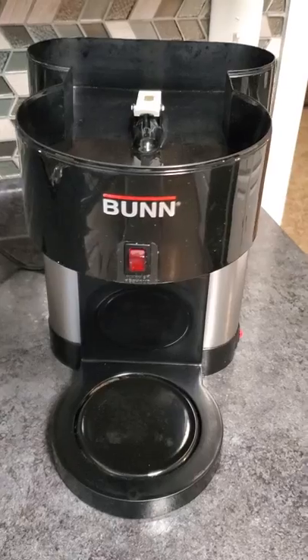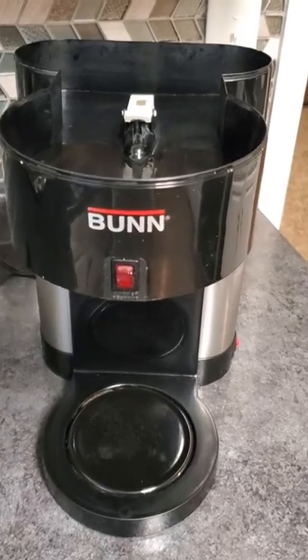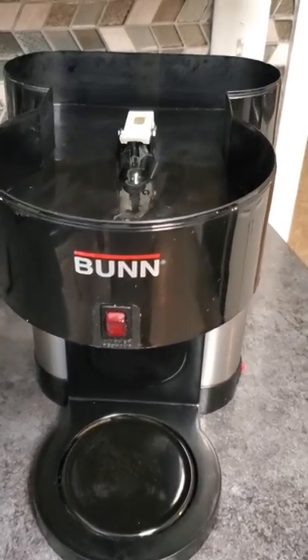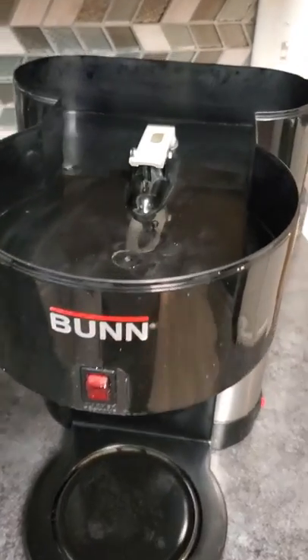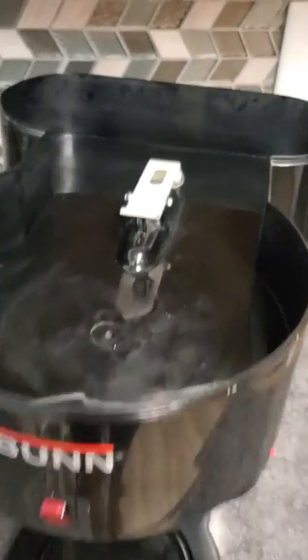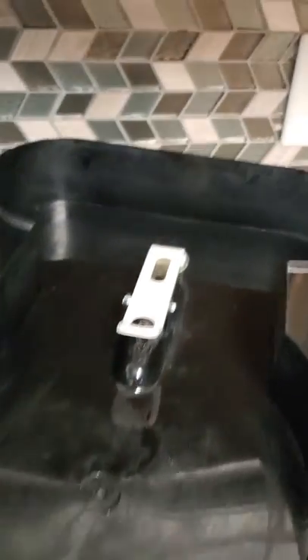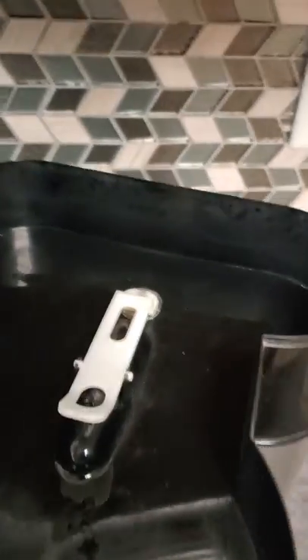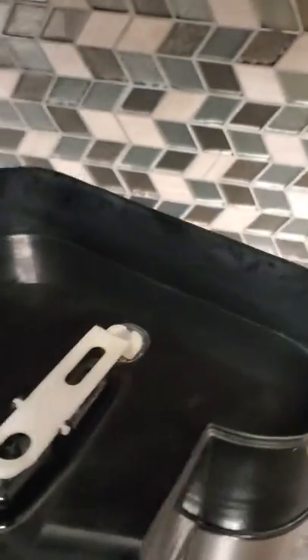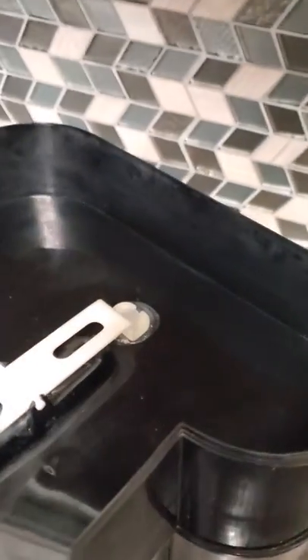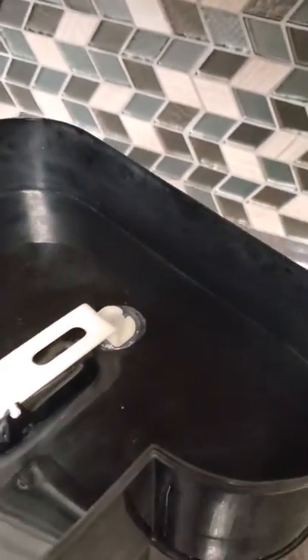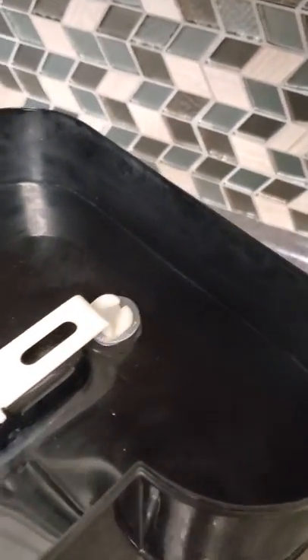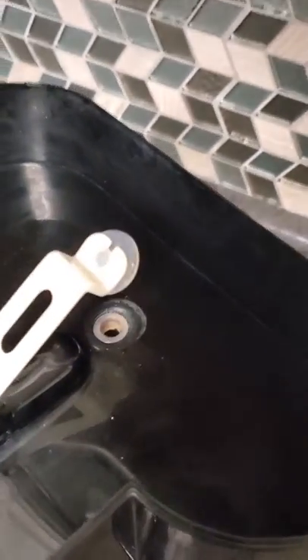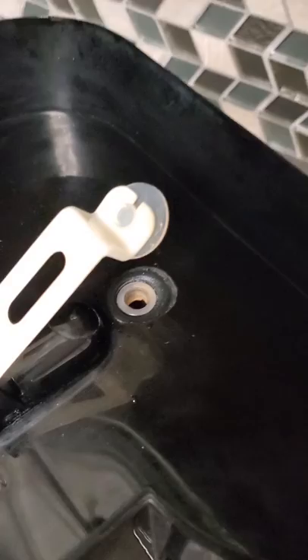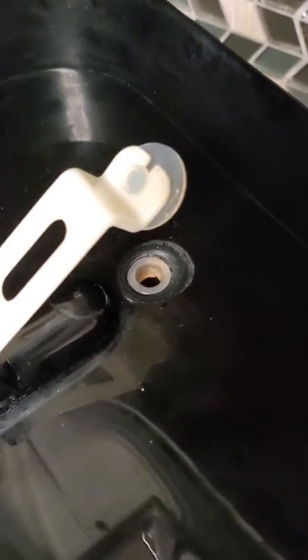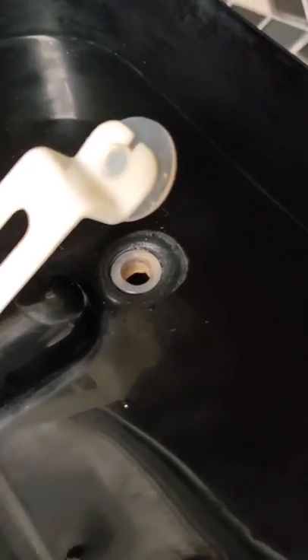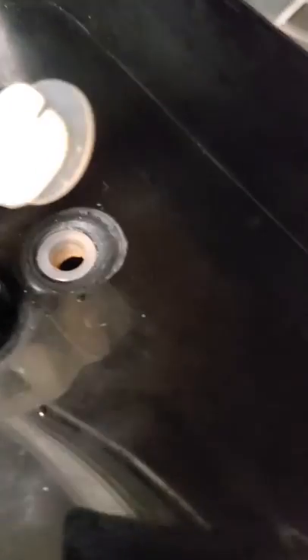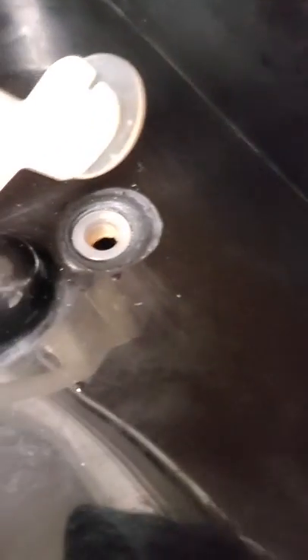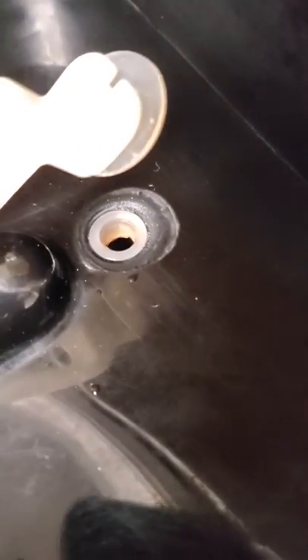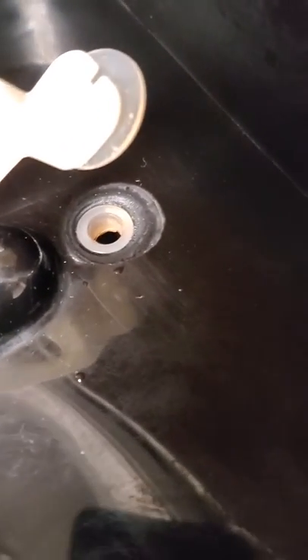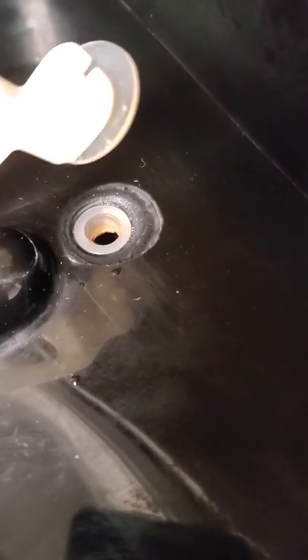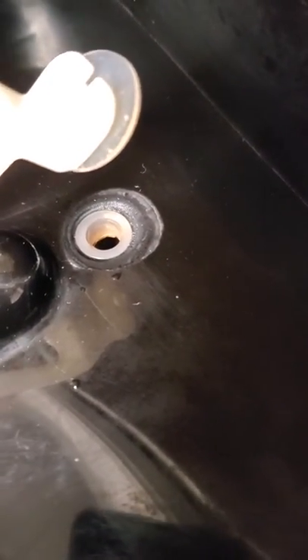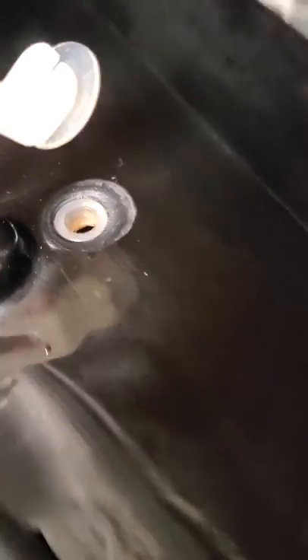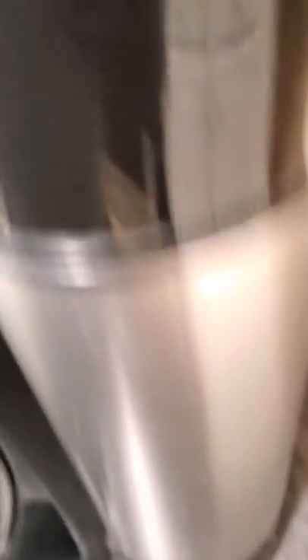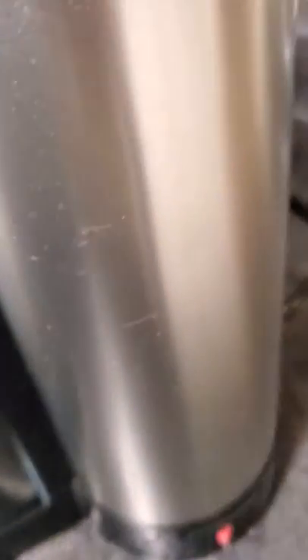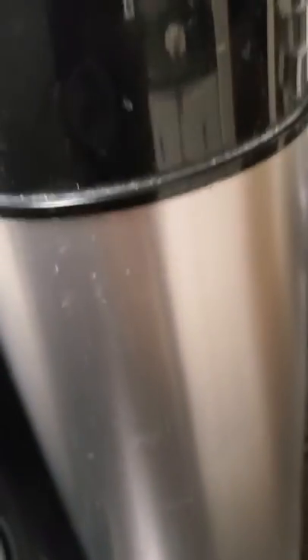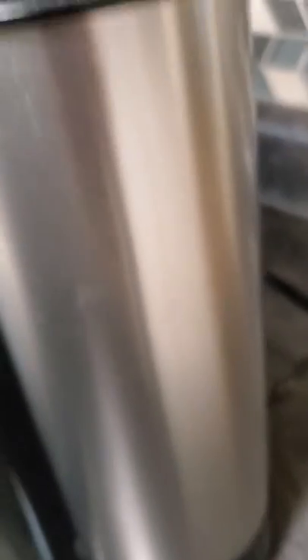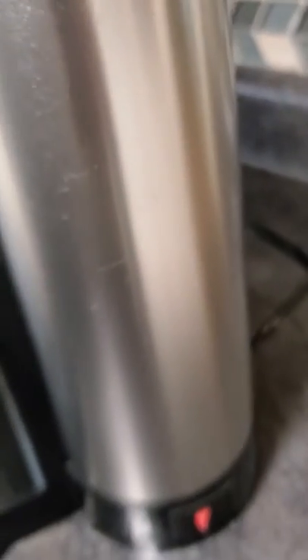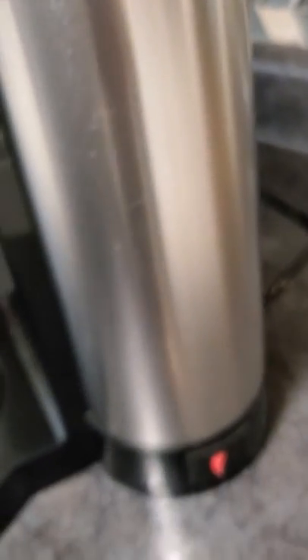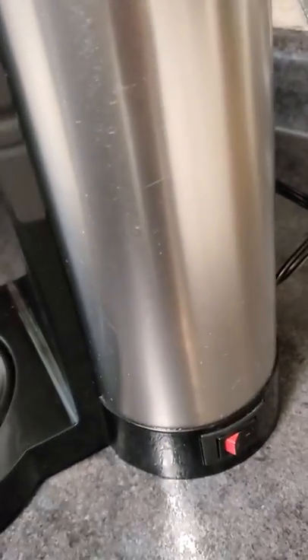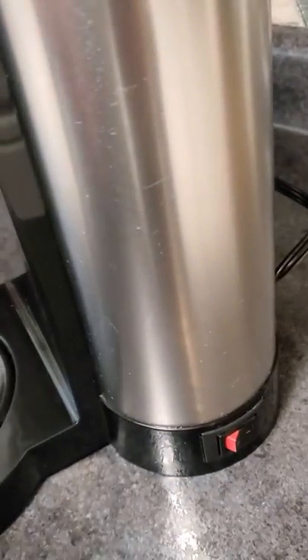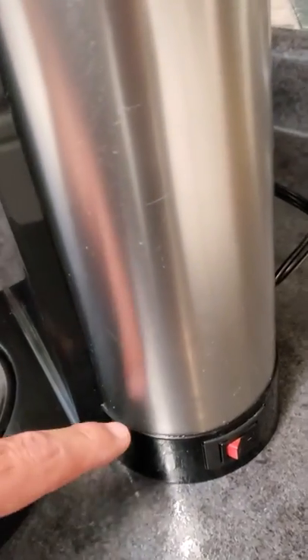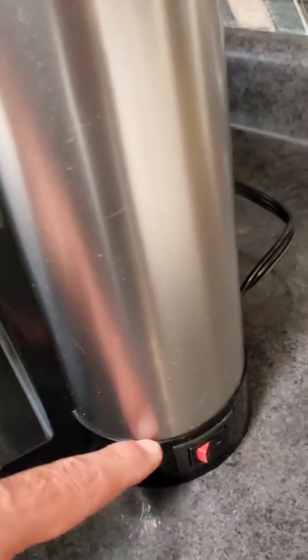Bunn Coffee Maker Model NH-BX-B. The defect is leaking around the lower tank unit, around this area here.